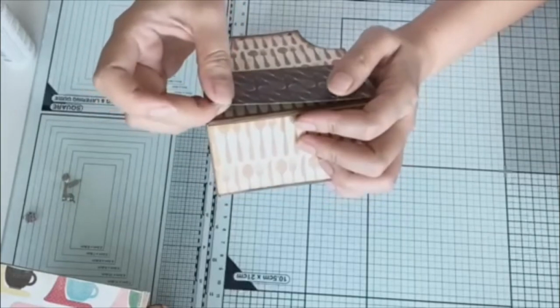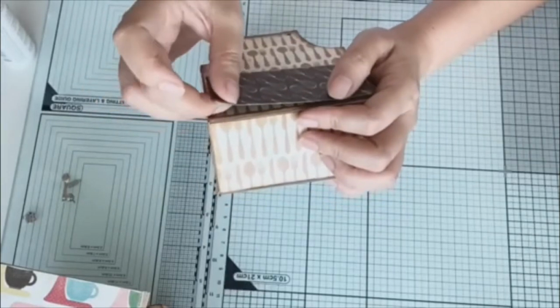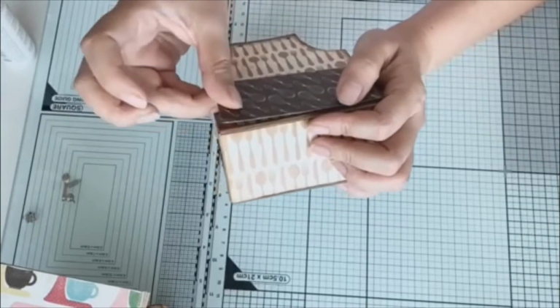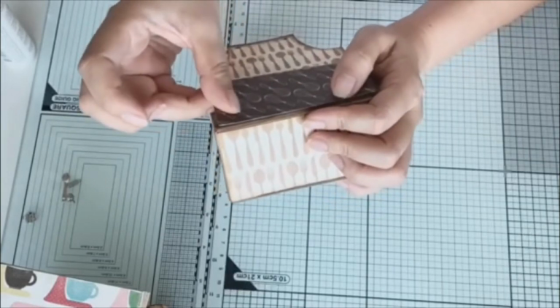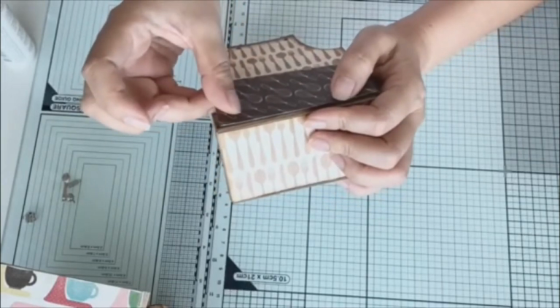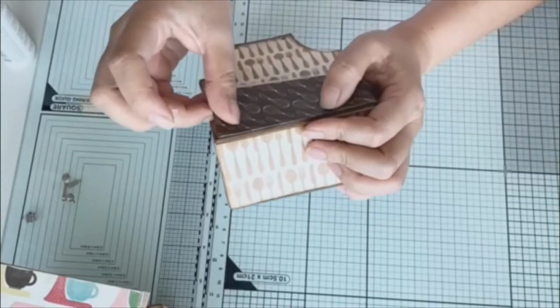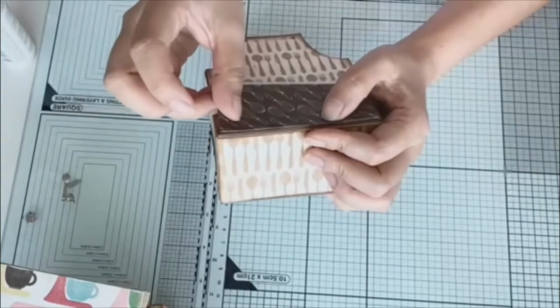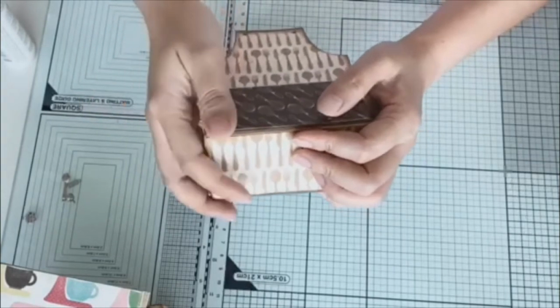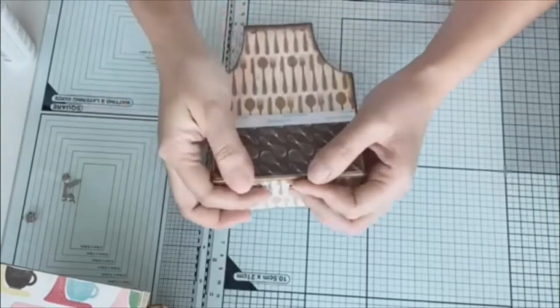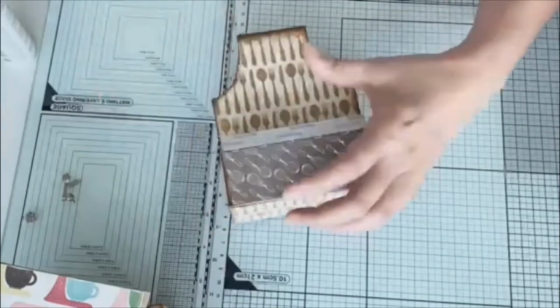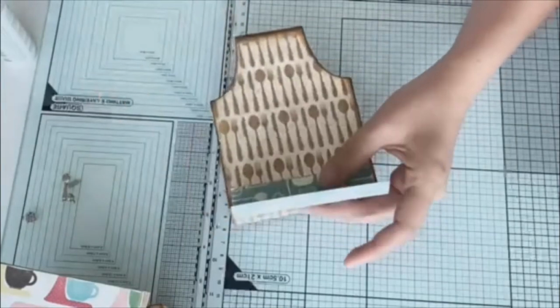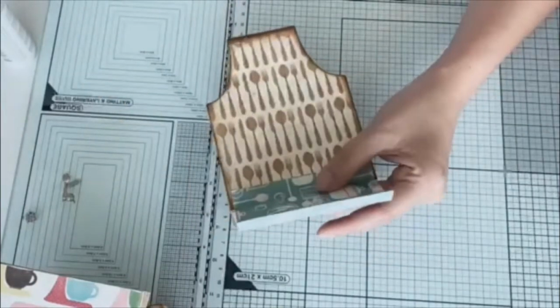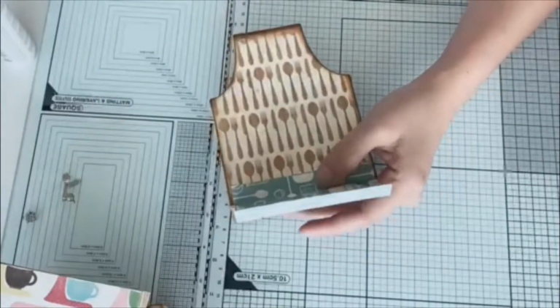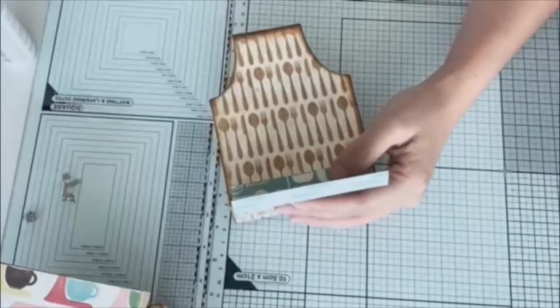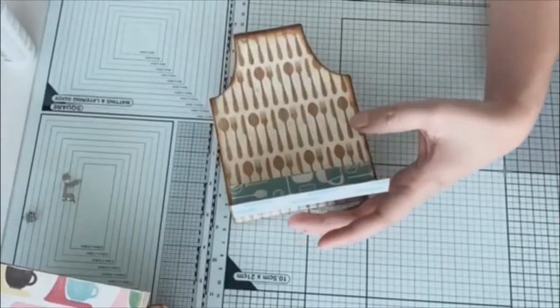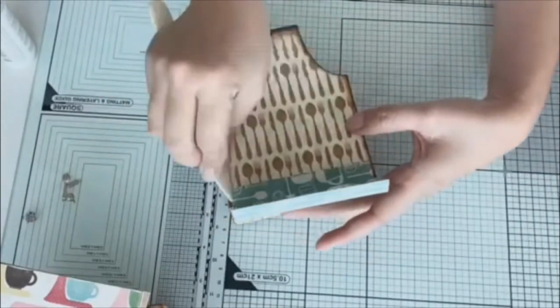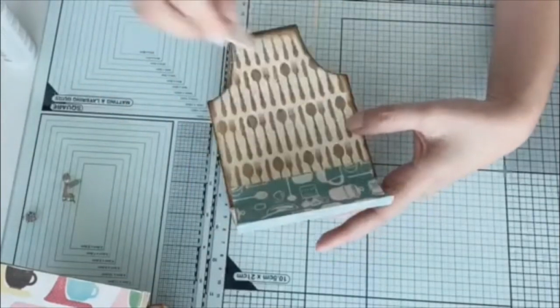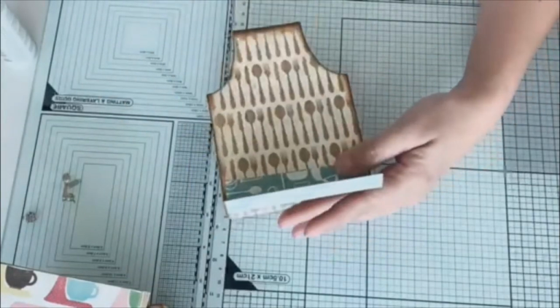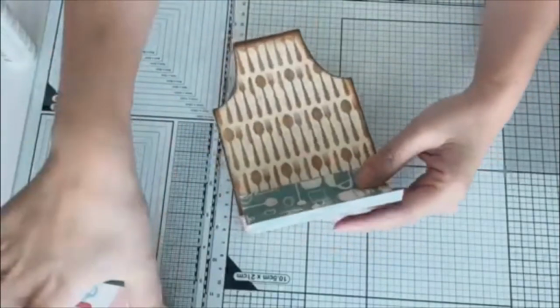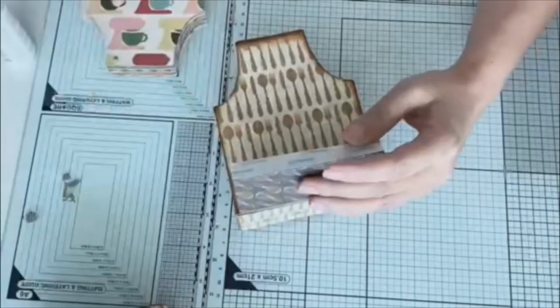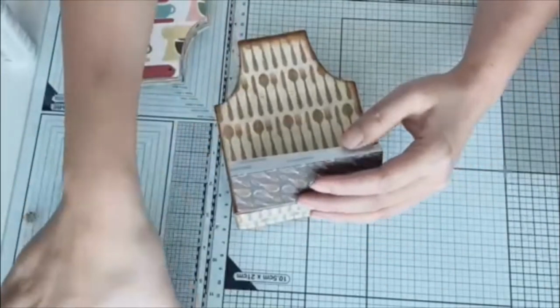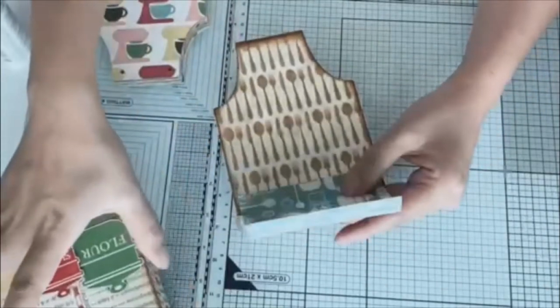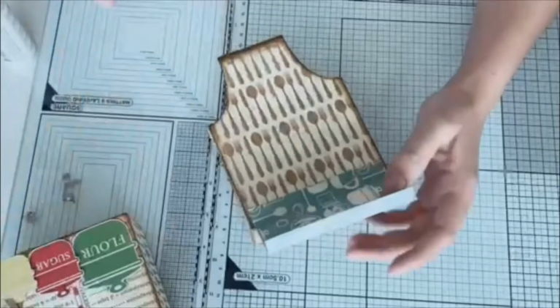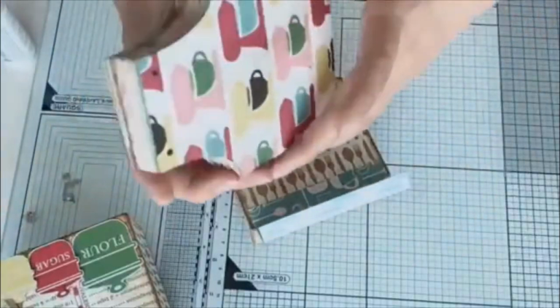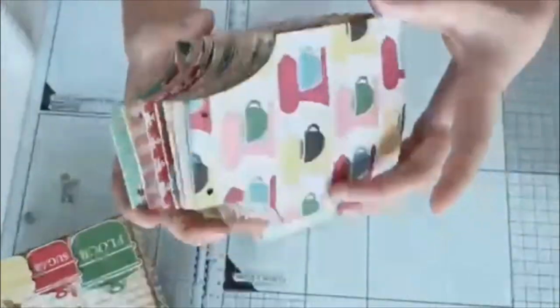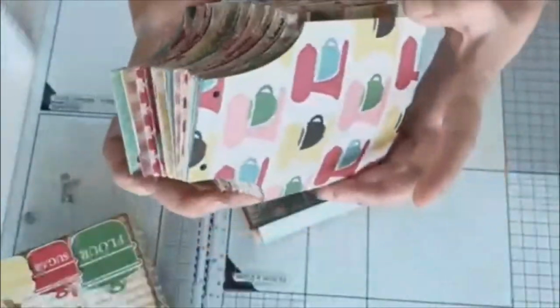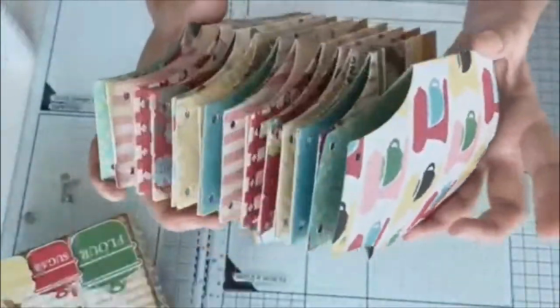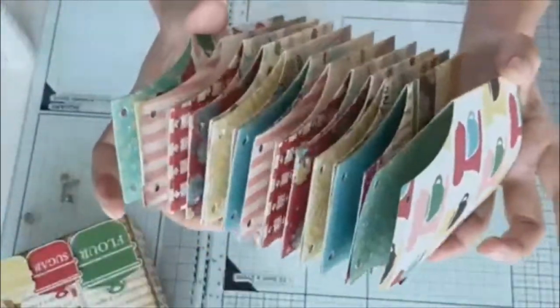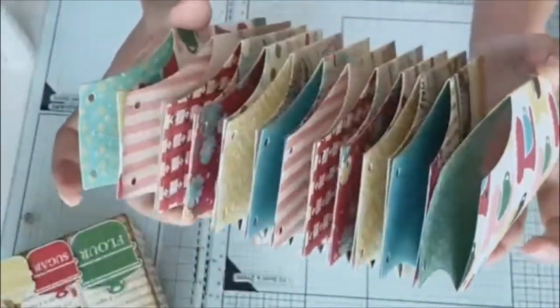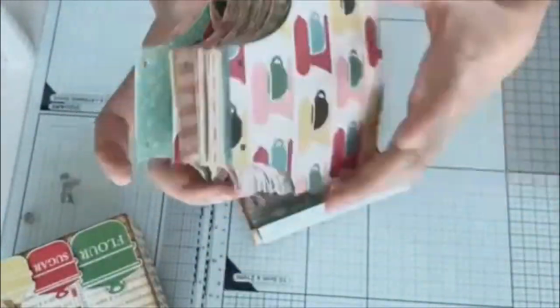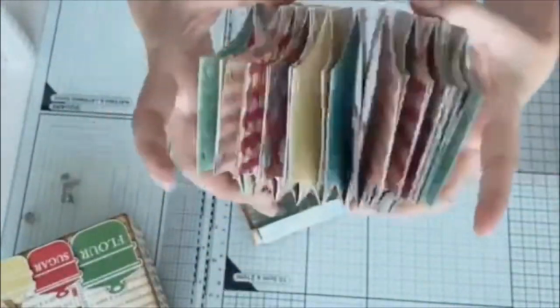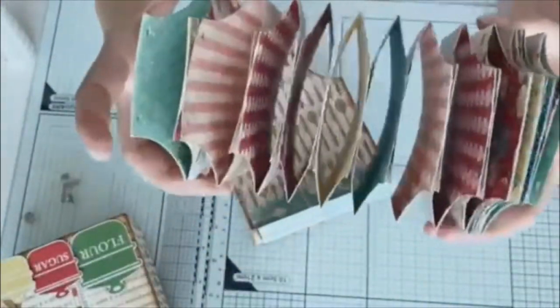Now I am assembling our accordion box. If you have any questions, please feel free to message me on my Instagram or just comment down below on this video.